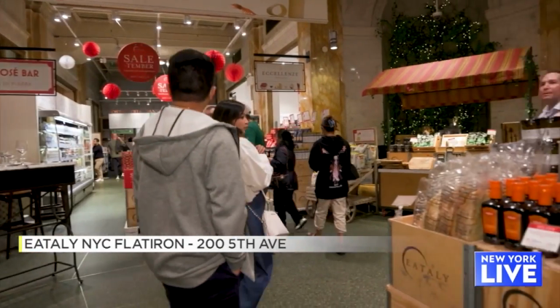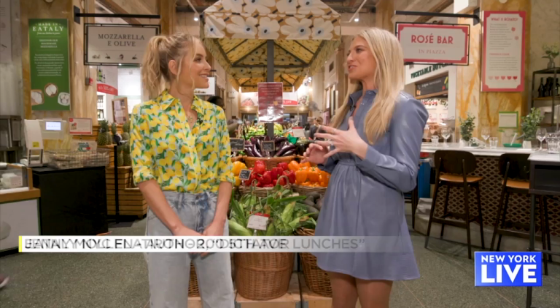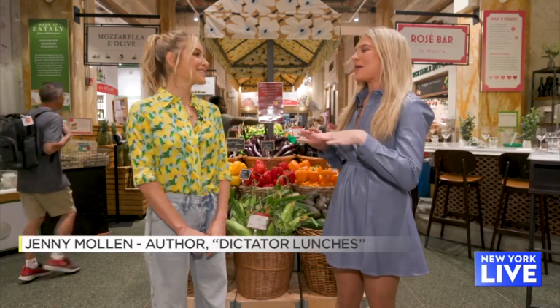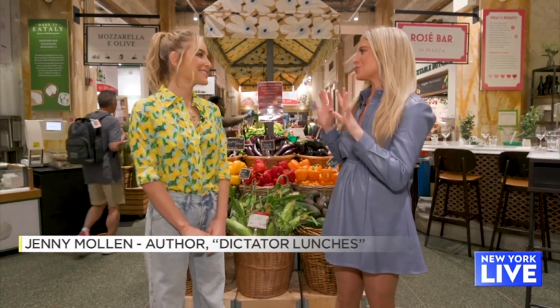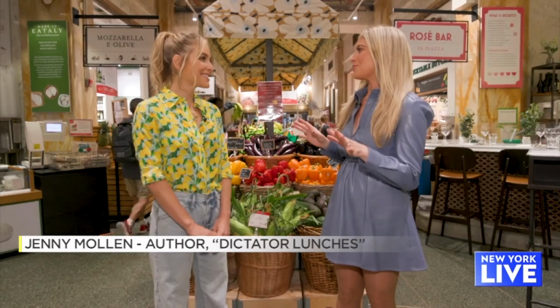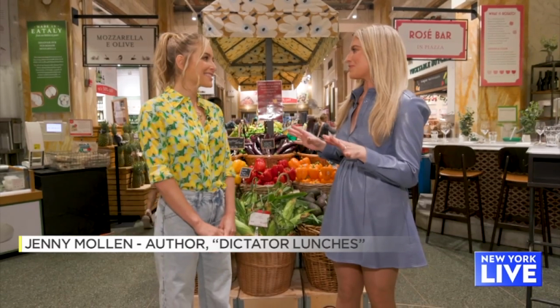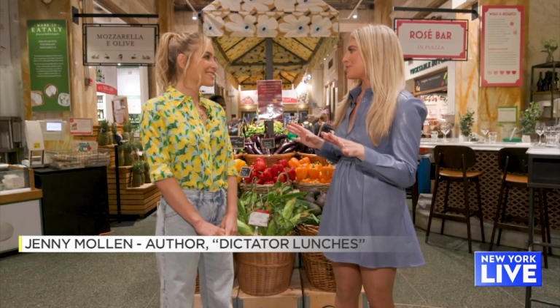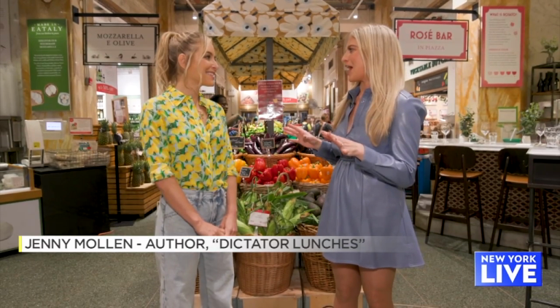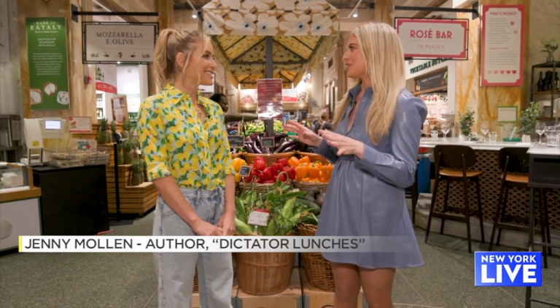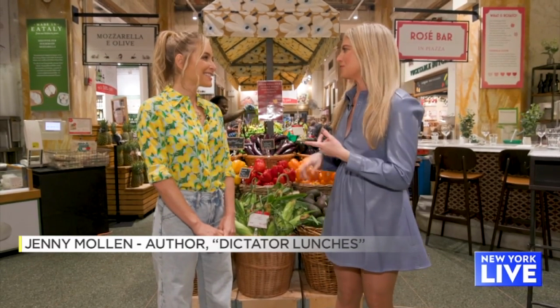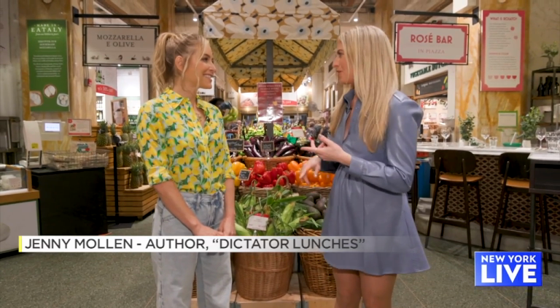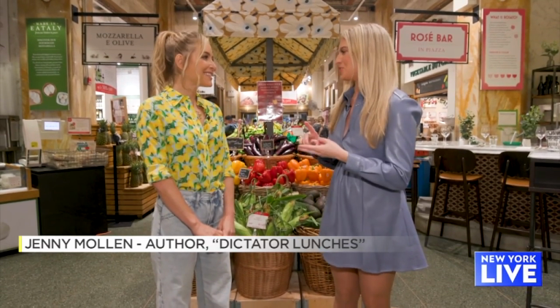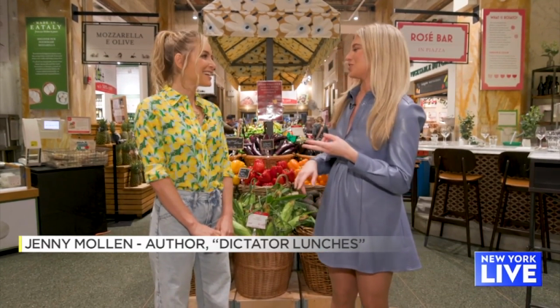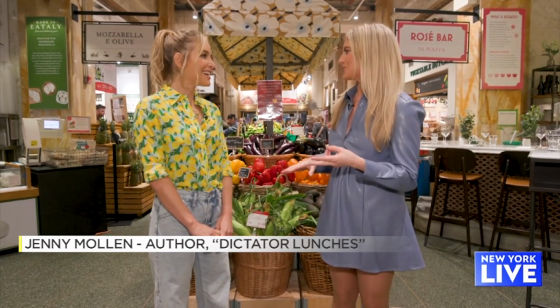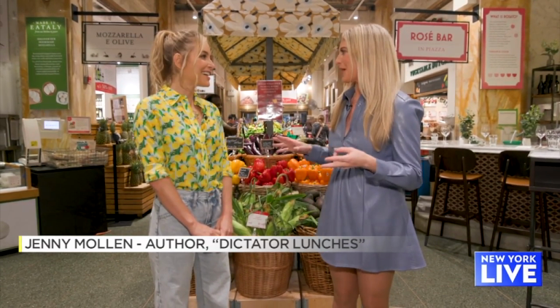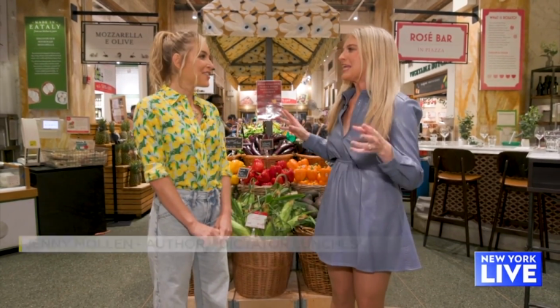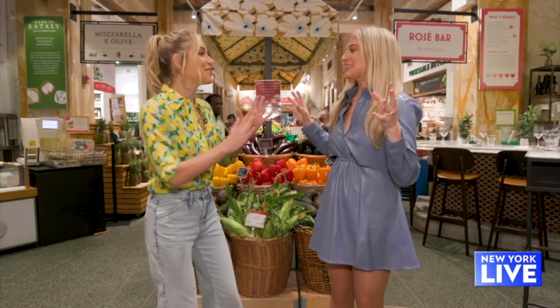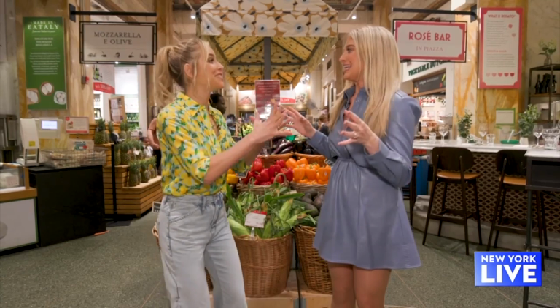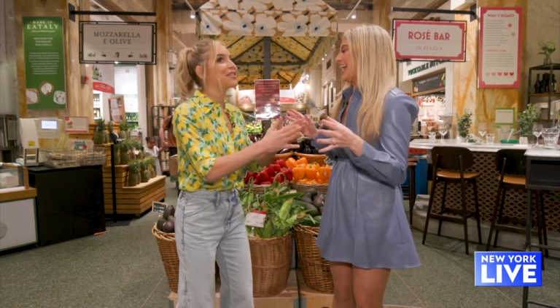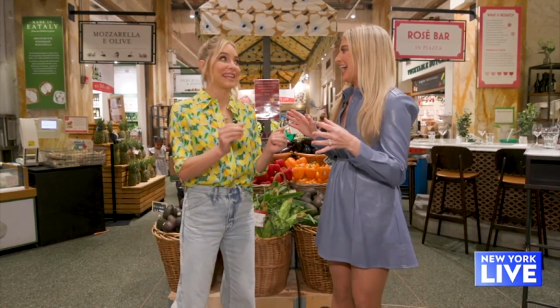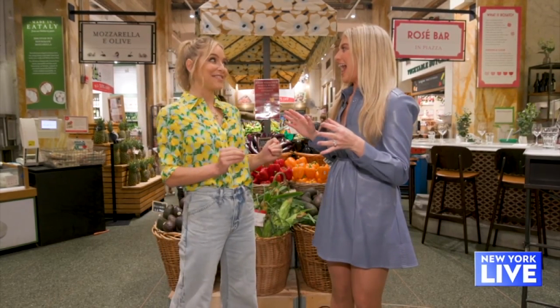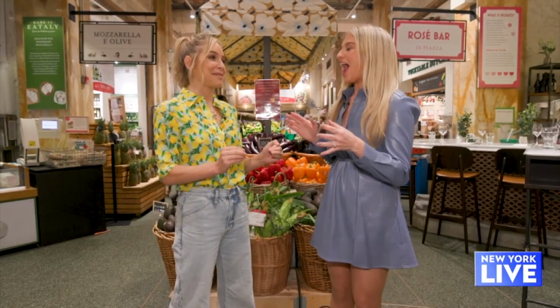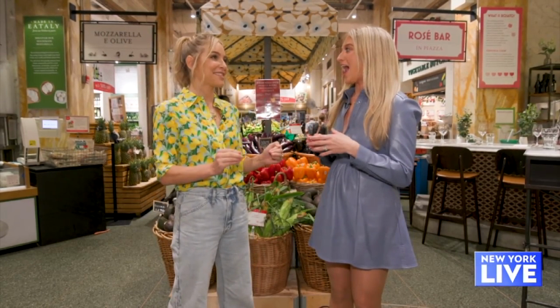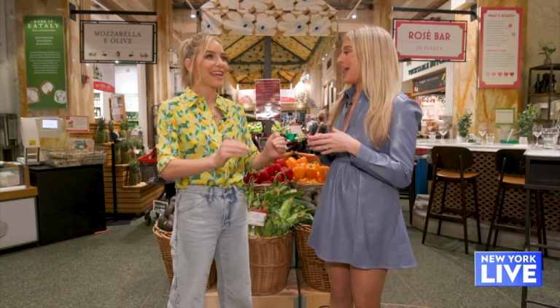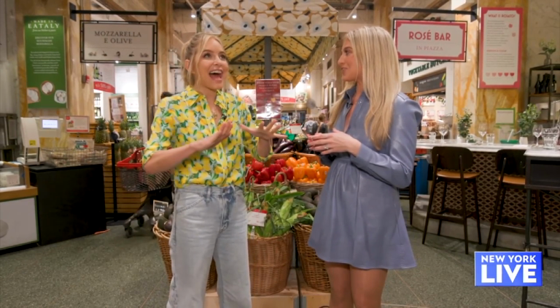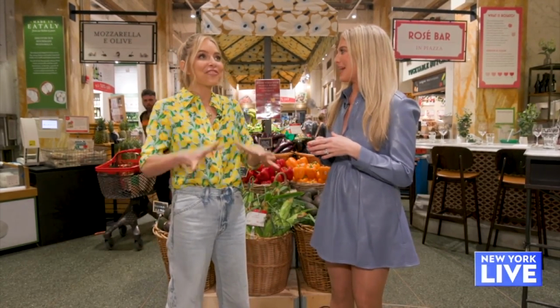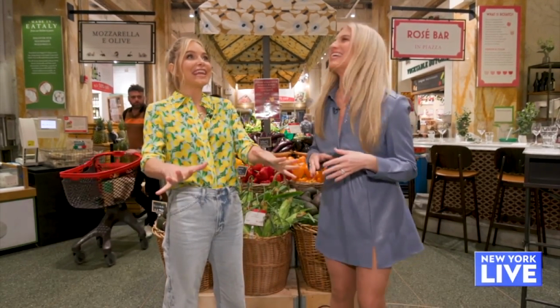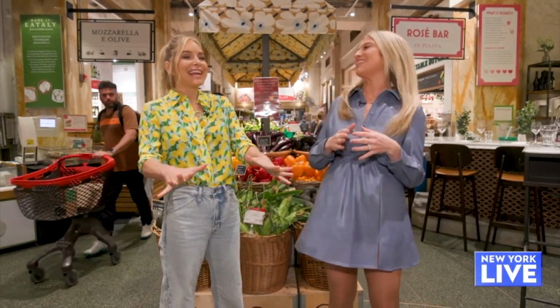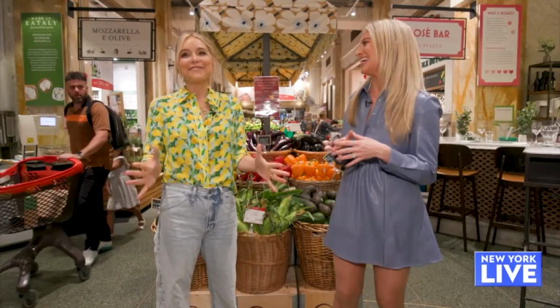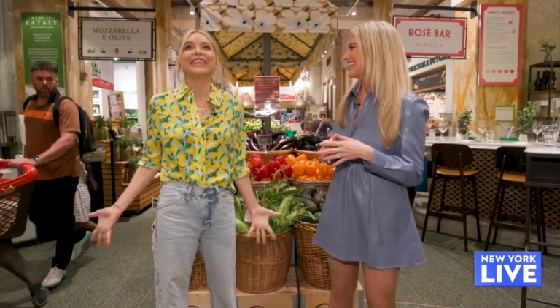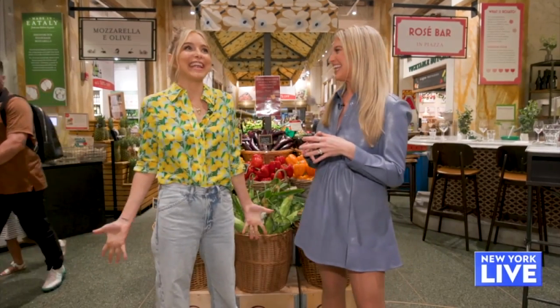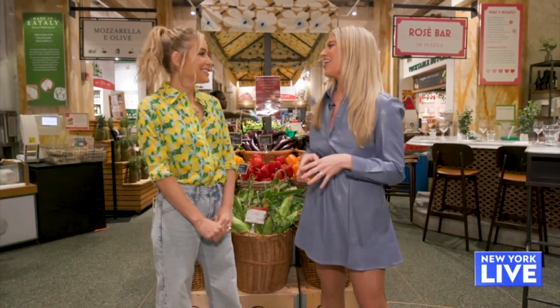Jenny, first of all, back-to-school time is my favorite time of year, and I don't even go to school, and I don't have a child in school yet. But wait until you have a child in school, then you're really going to love this time of year. It's like Christmas — I'm free again!